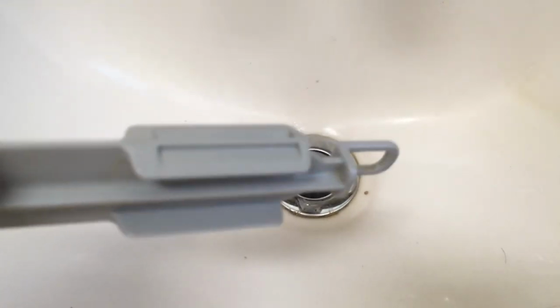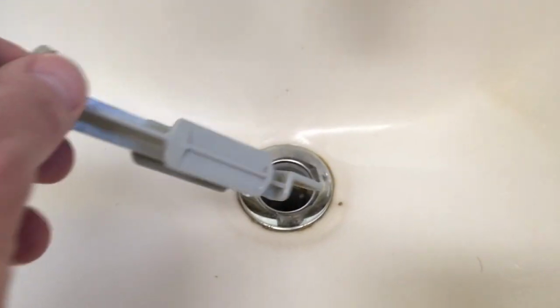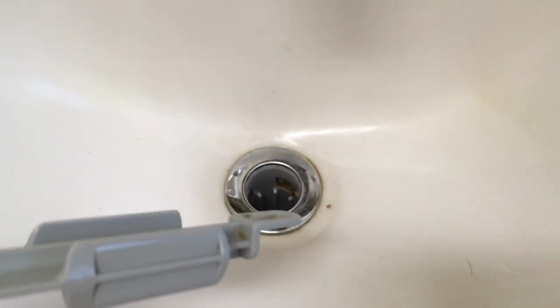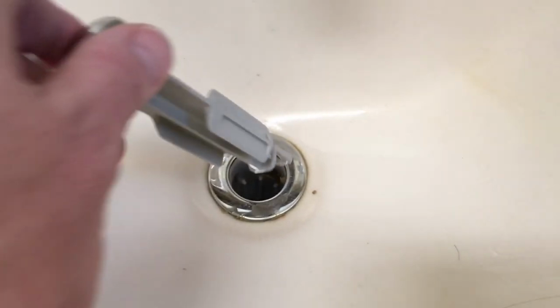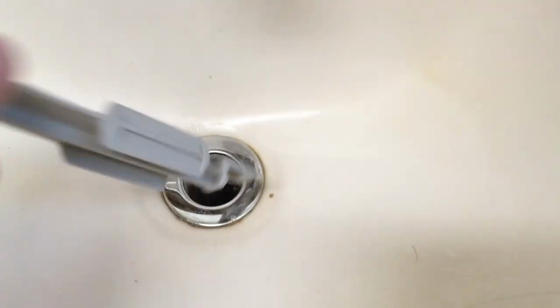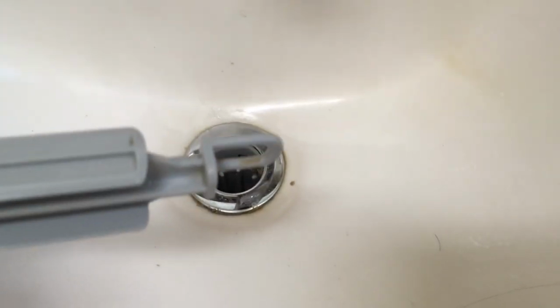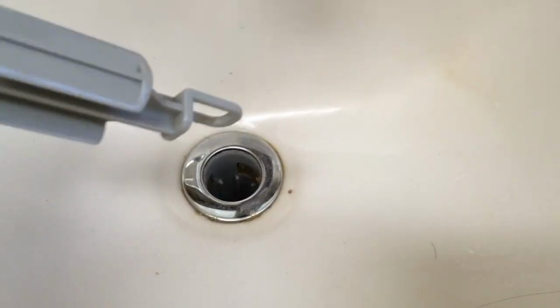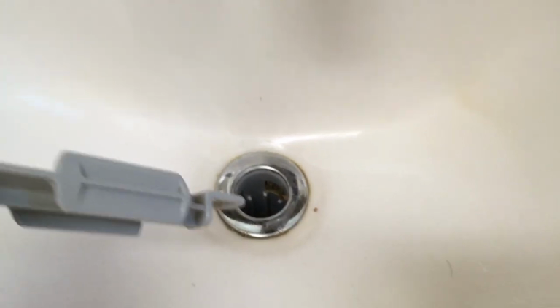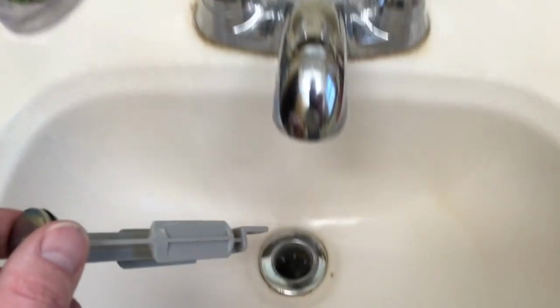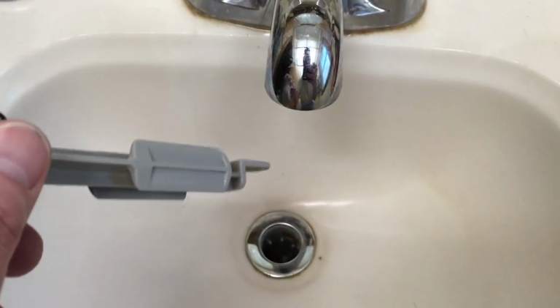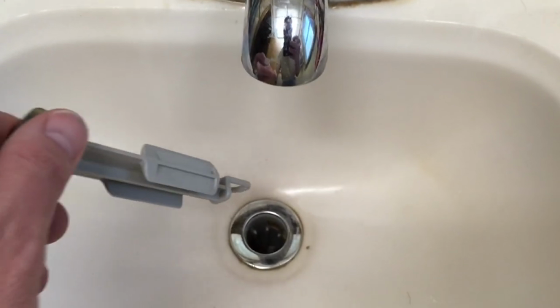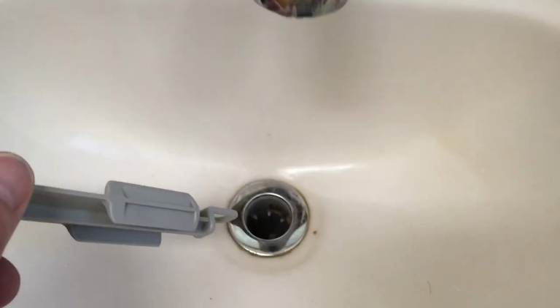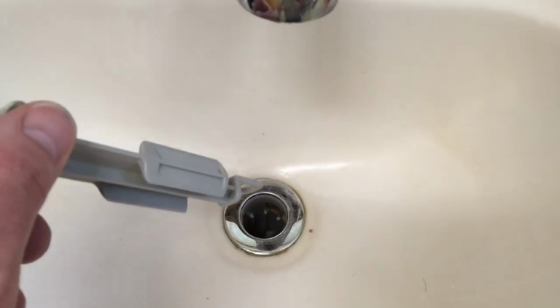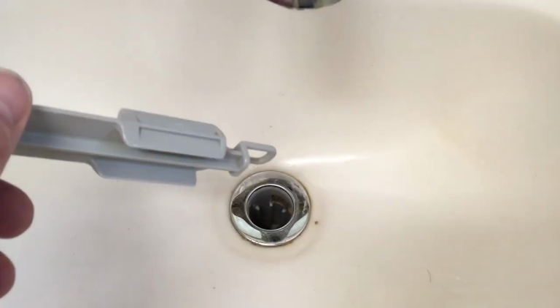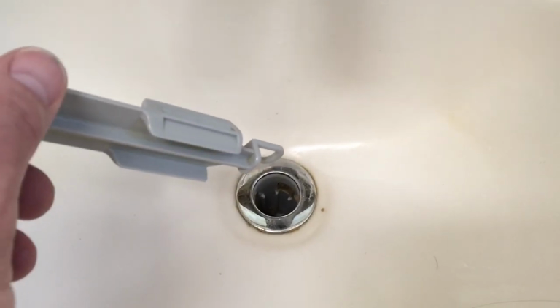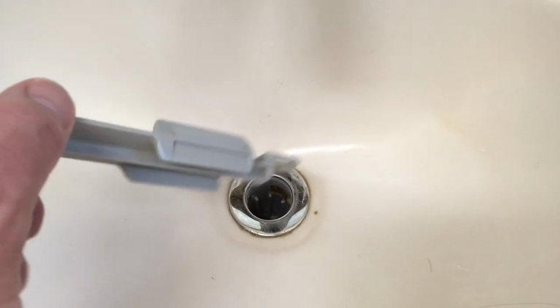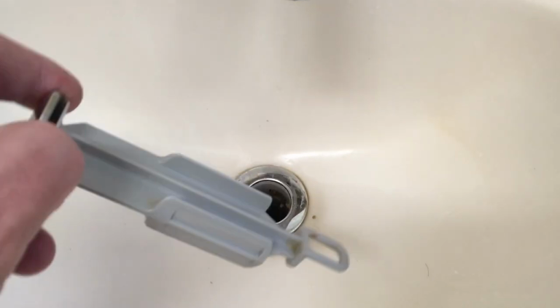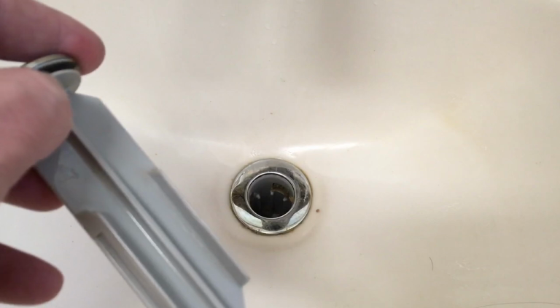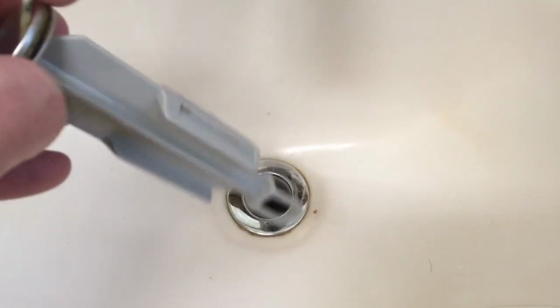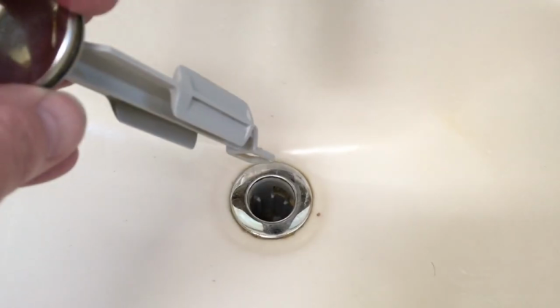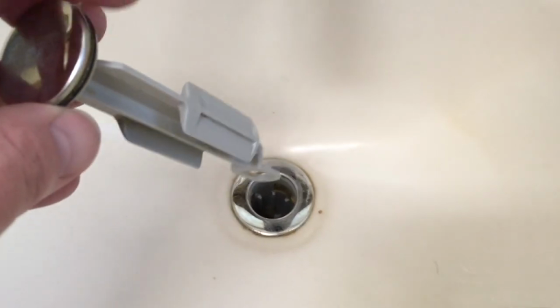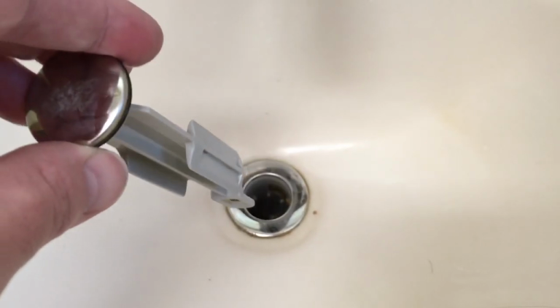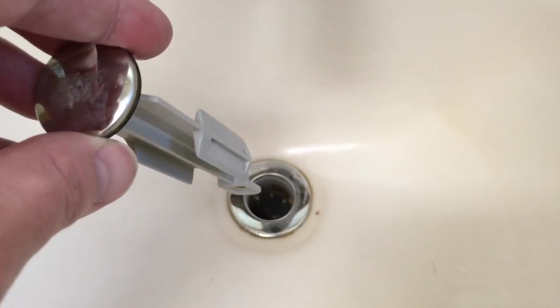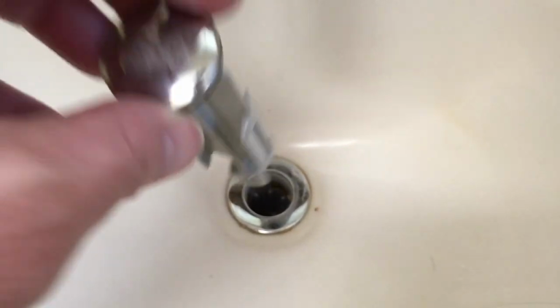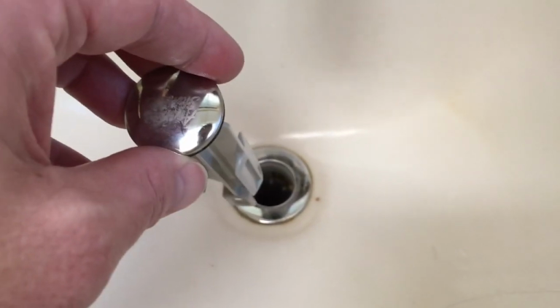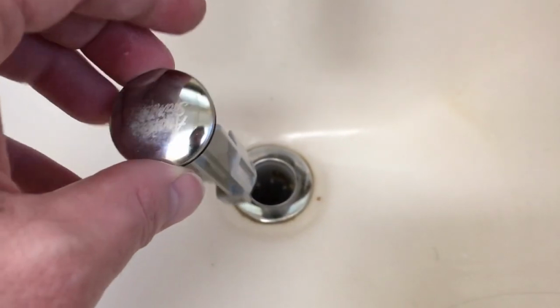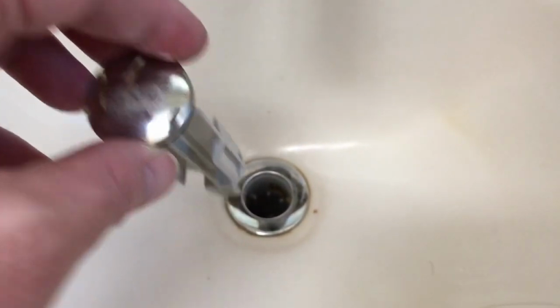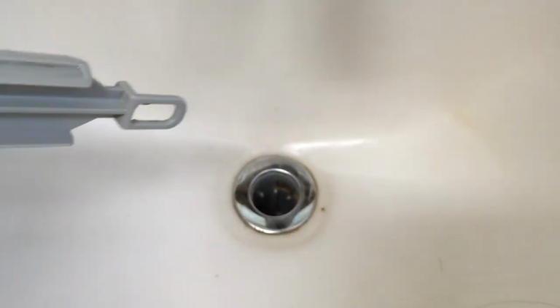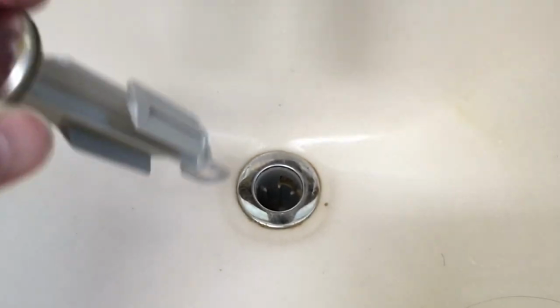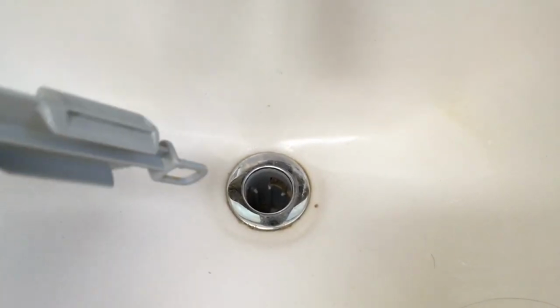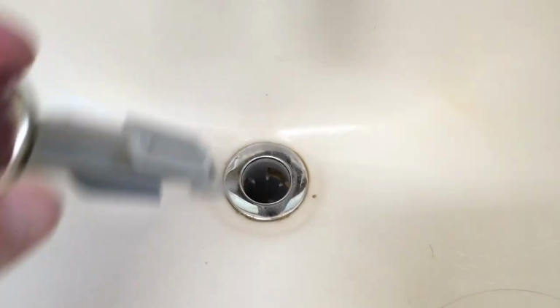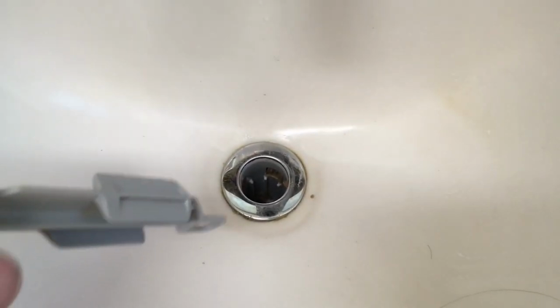I cleaned this up before I started recording, but this one's in here with this loop towards the back of the sink — and that makes it captive. But I want it facing the other way when I put it back, so I'll put that little arm in and stick this in later. That way I can just take this out whenever I want to clean the drain out.